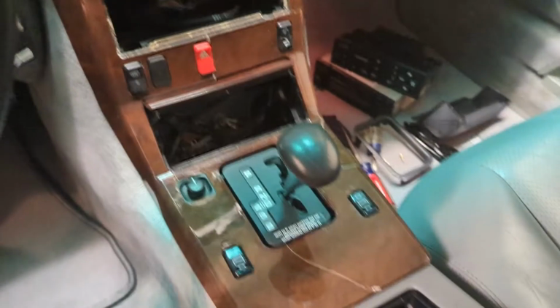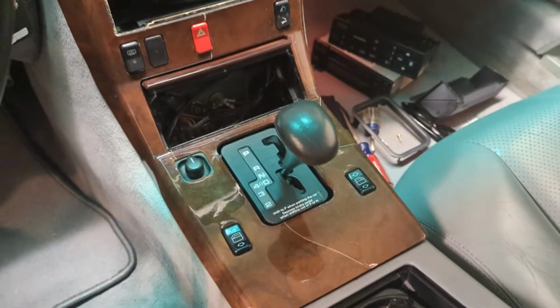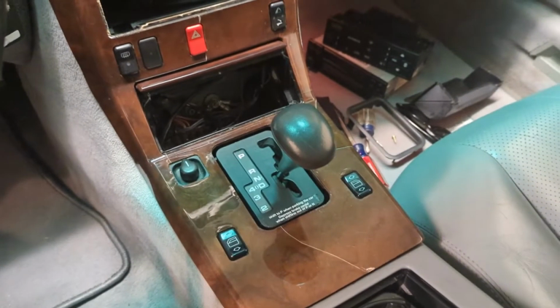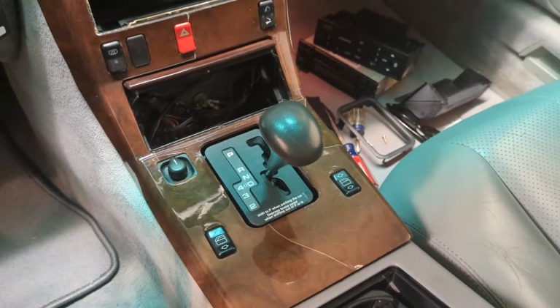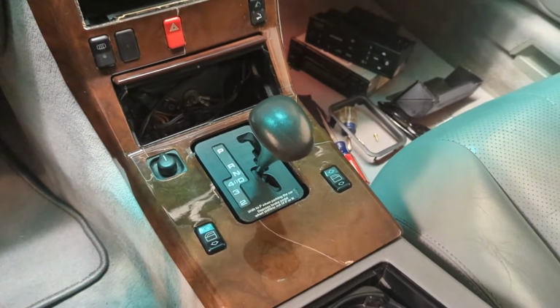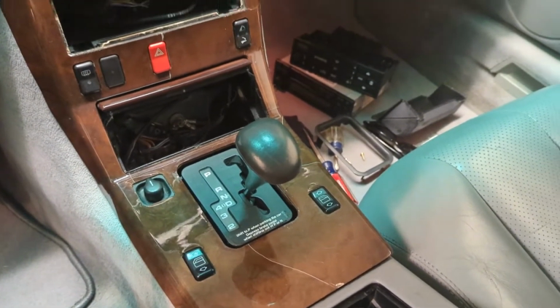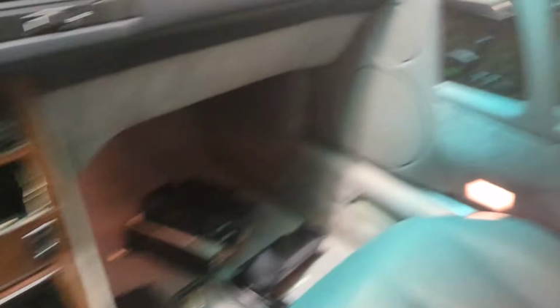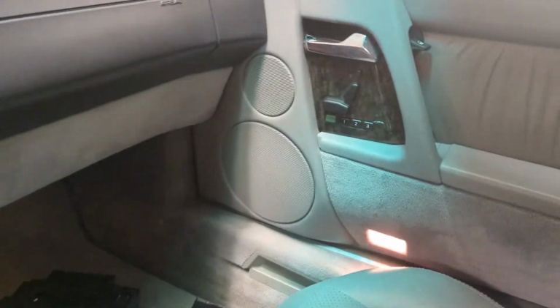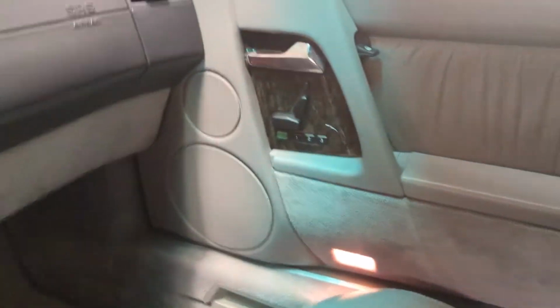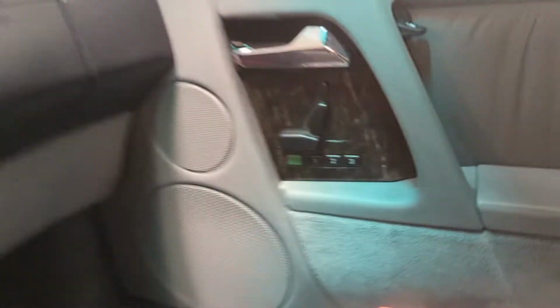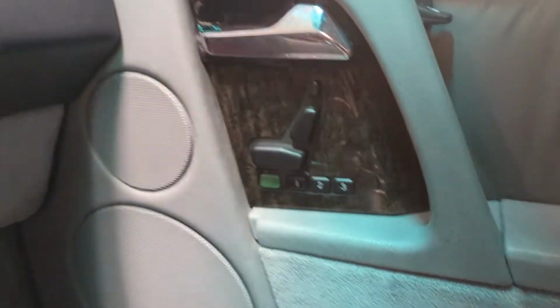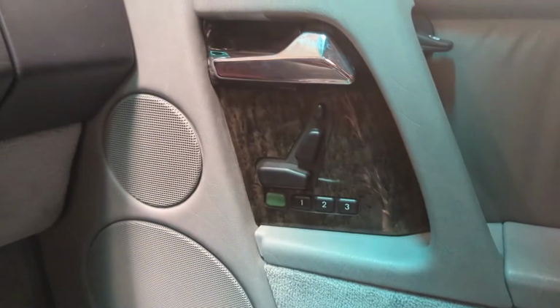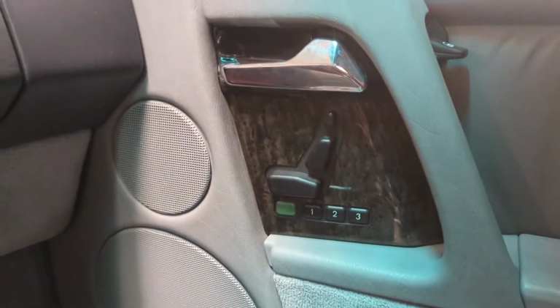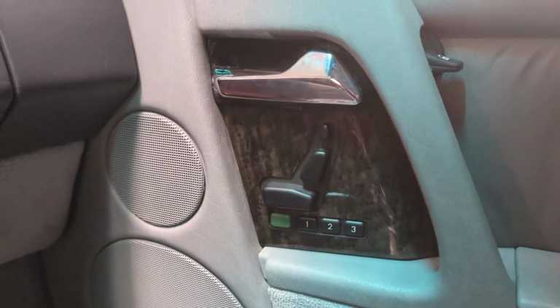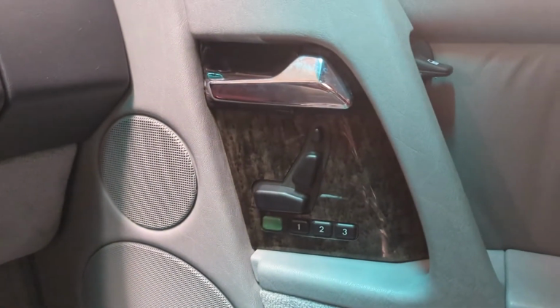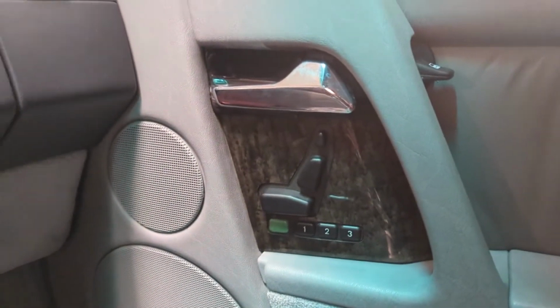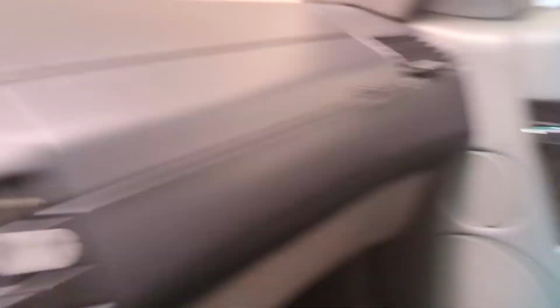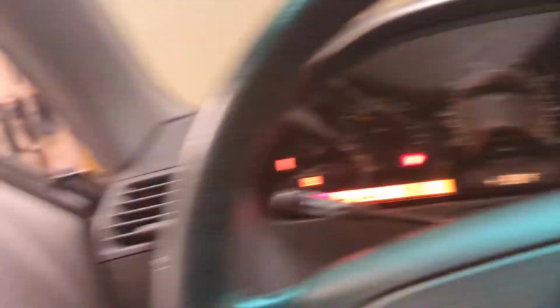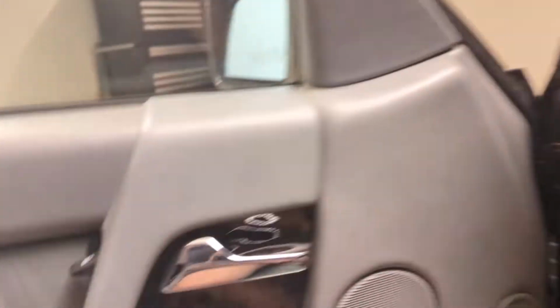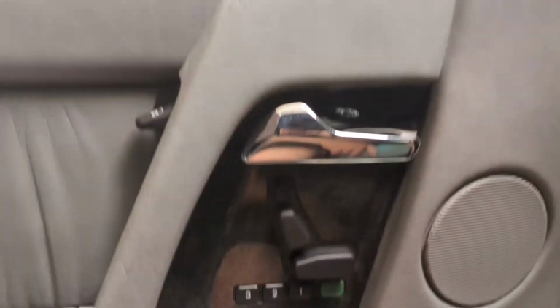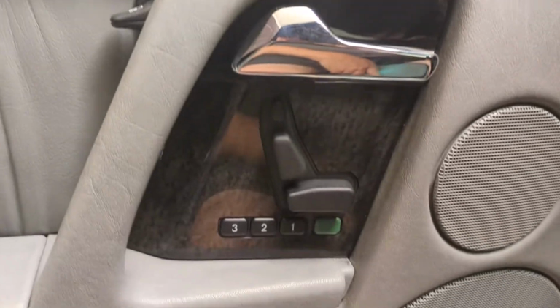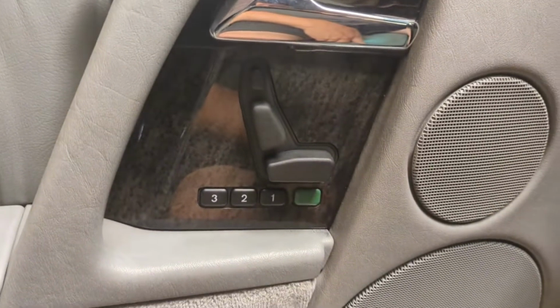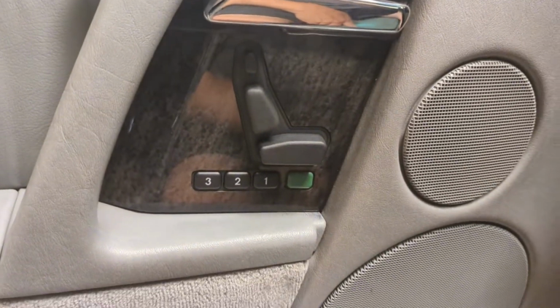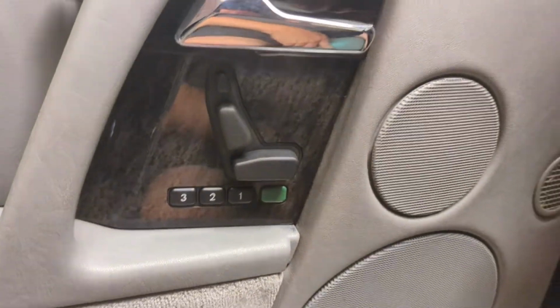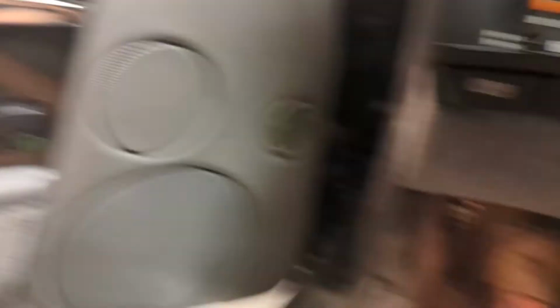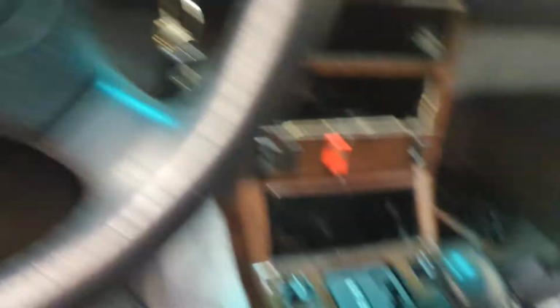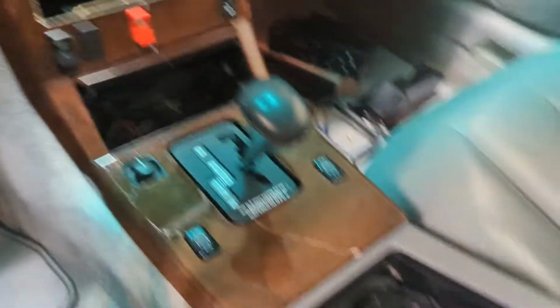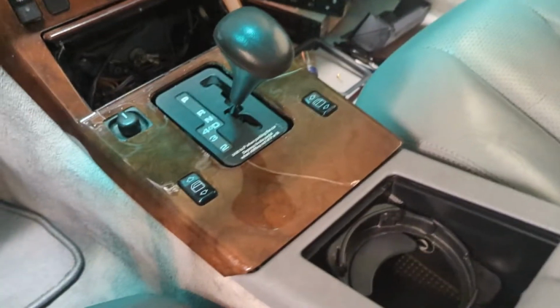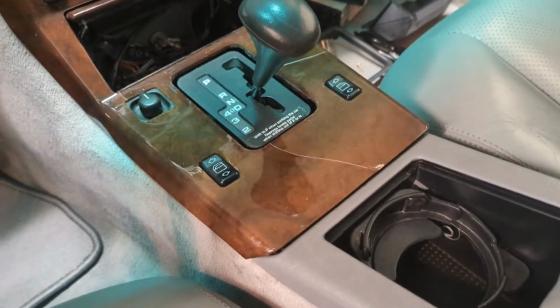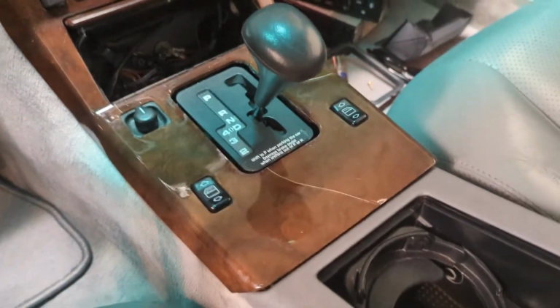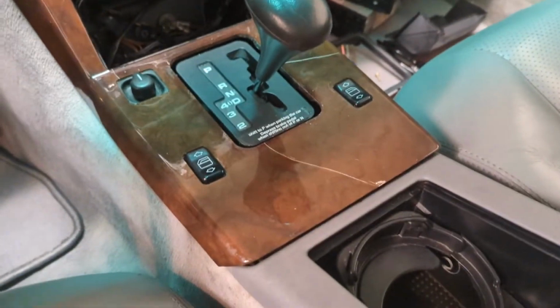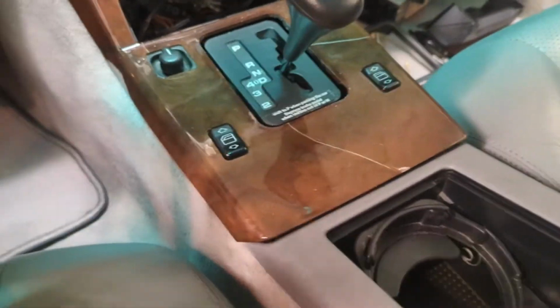I'm getting ready to get the new wood in. I've got one of the new pieces over here, another new piece over here, and I've got my cracked piece in the middle.